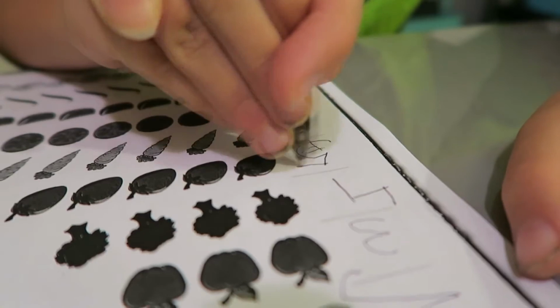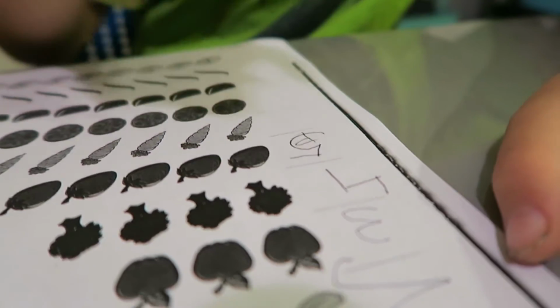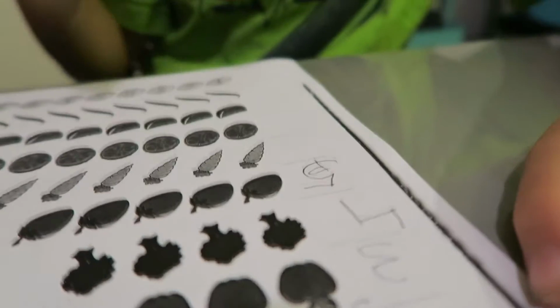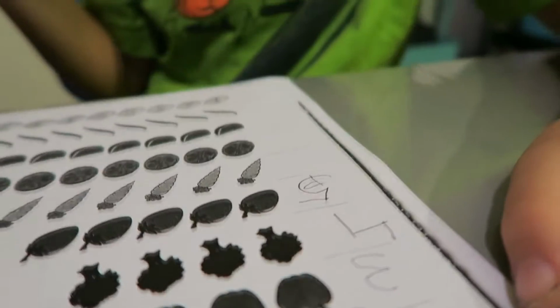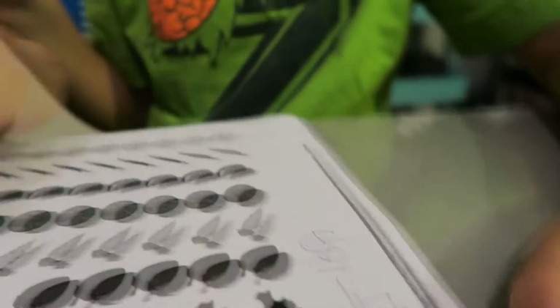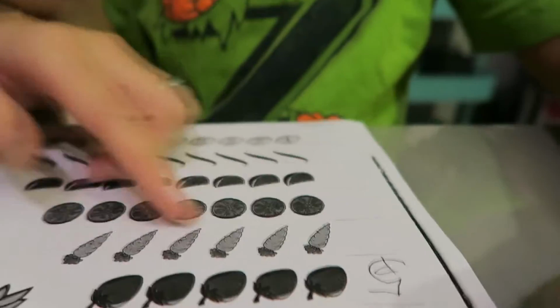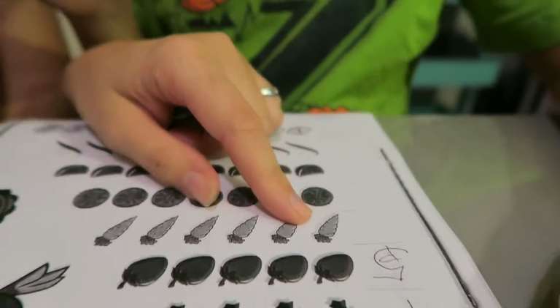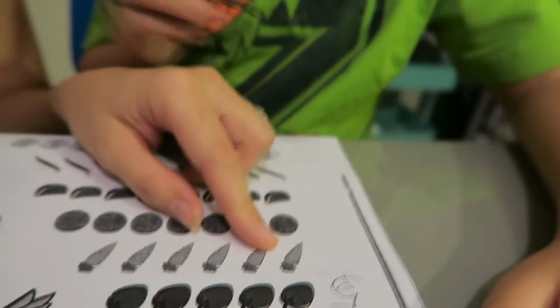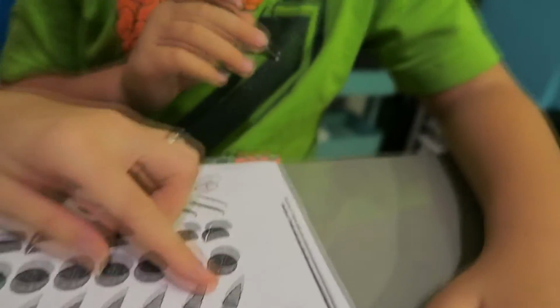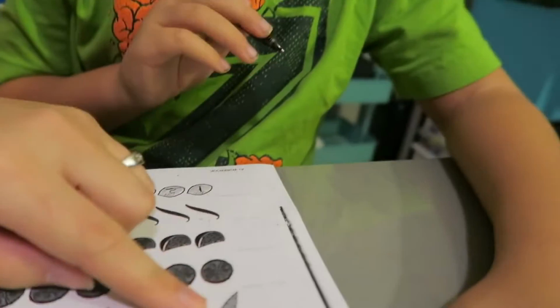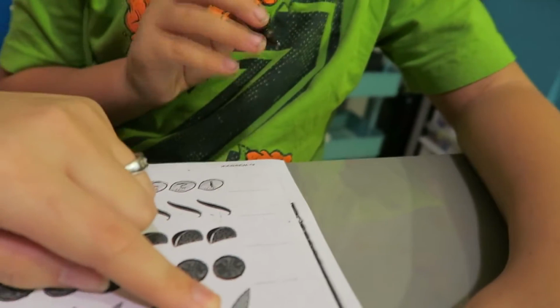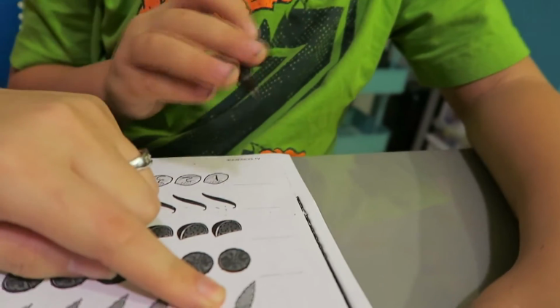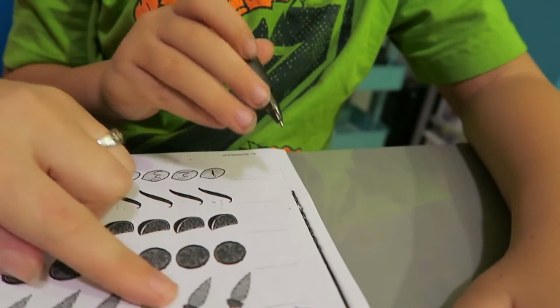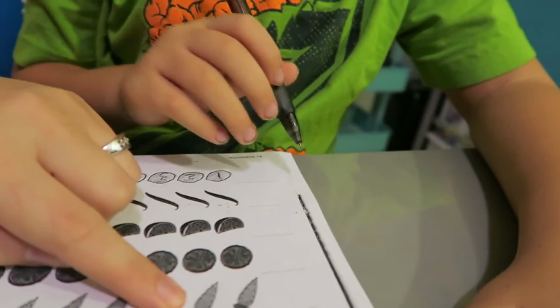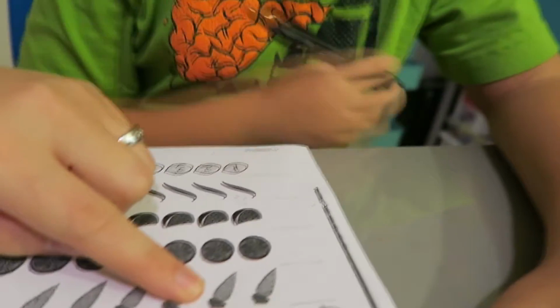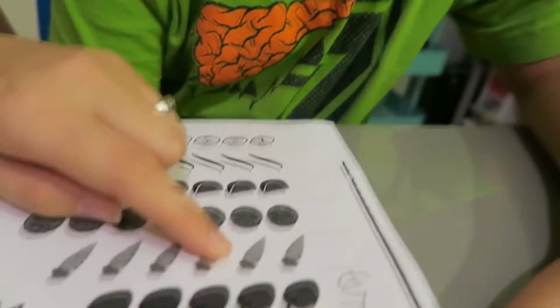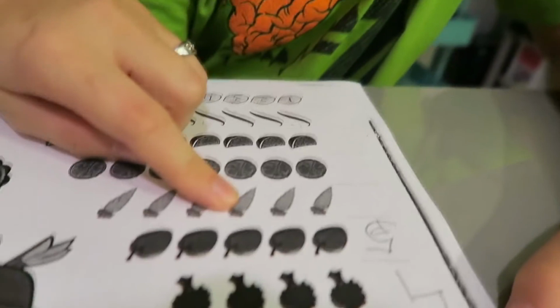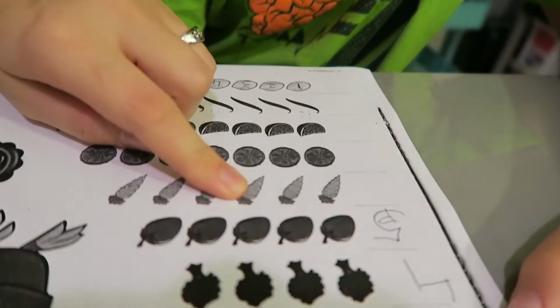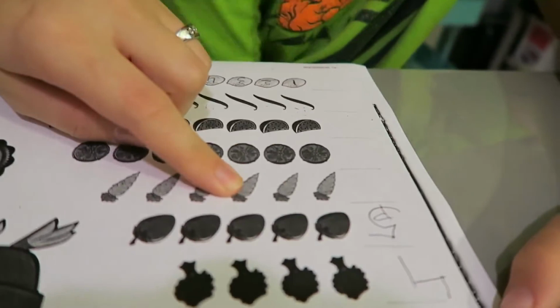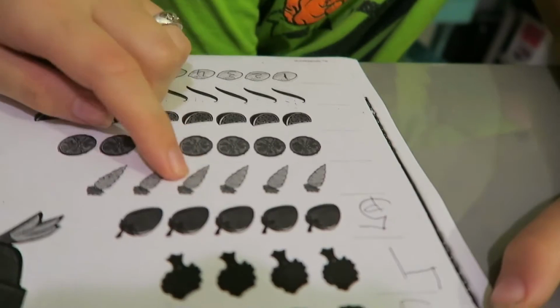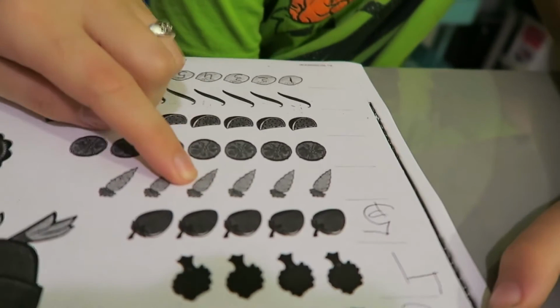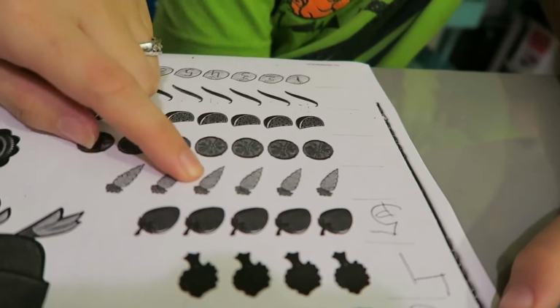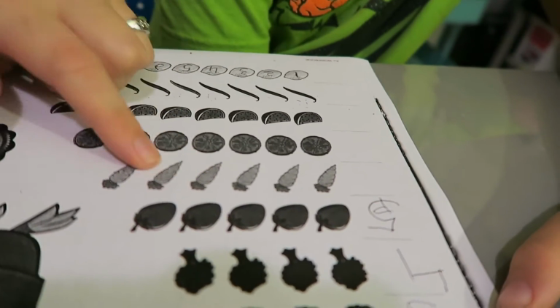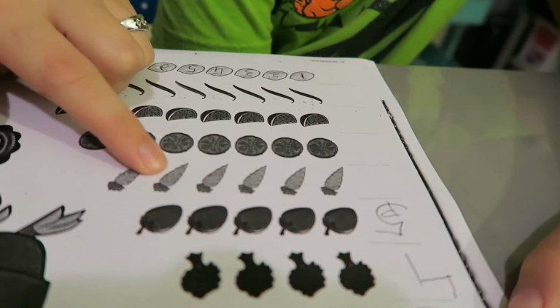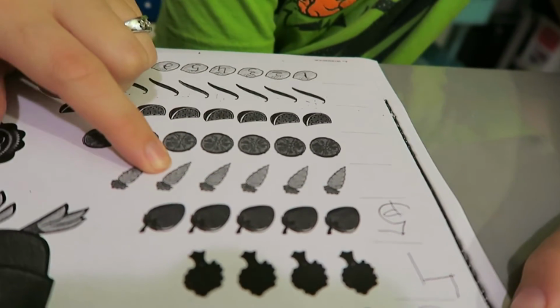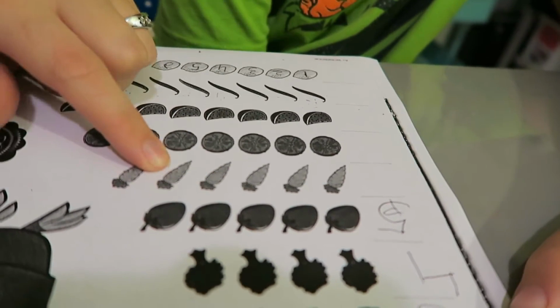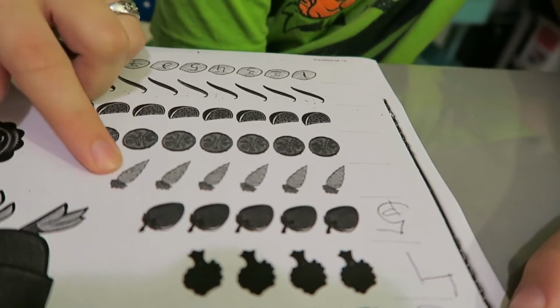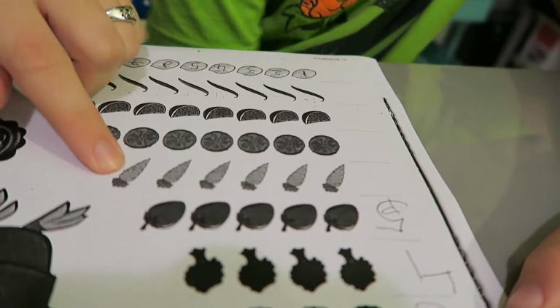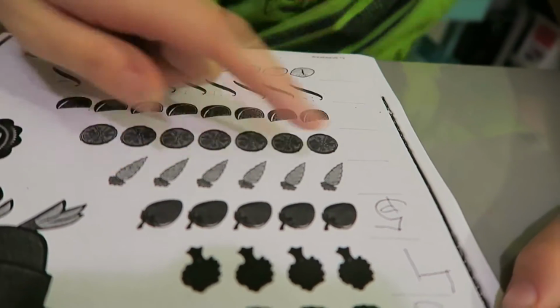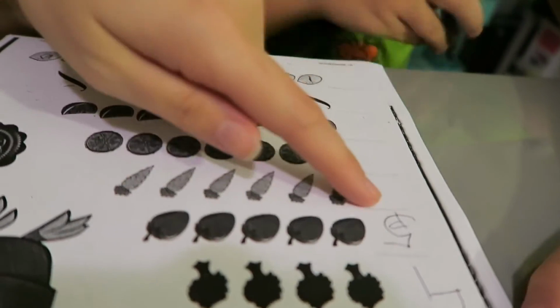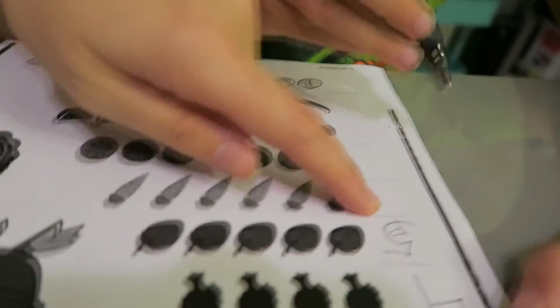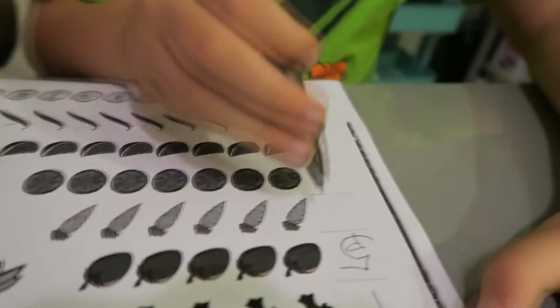Good job. How many carrots? One, two, three, four, five, six. Write me six.